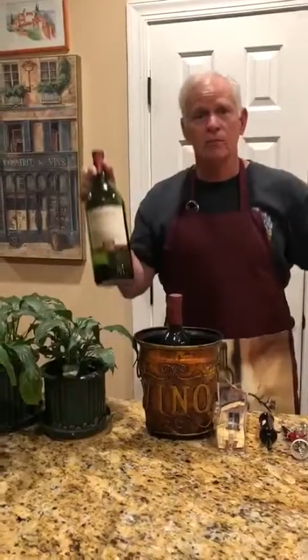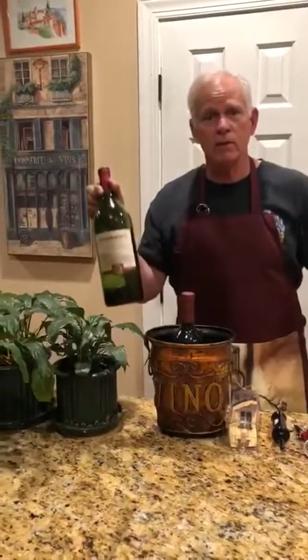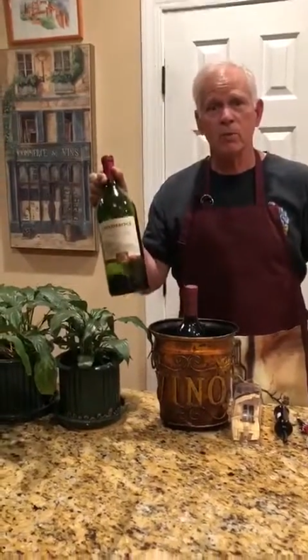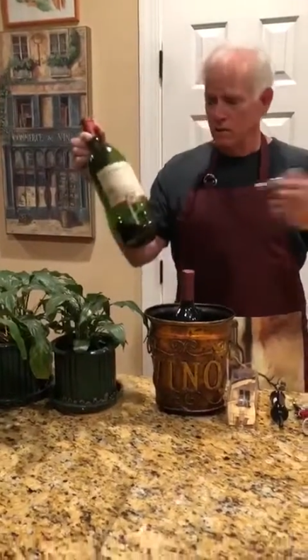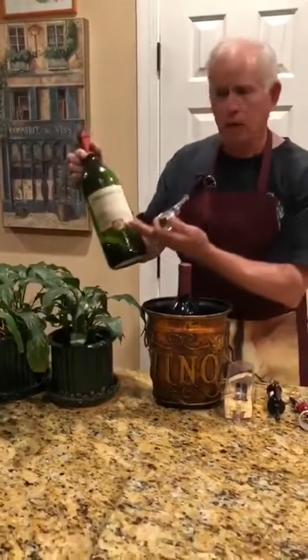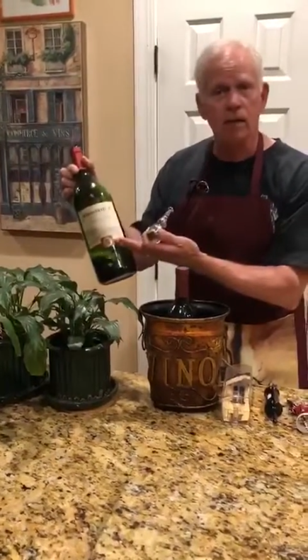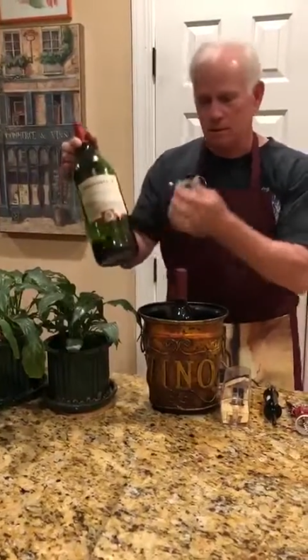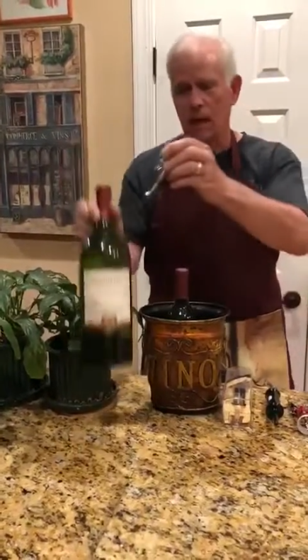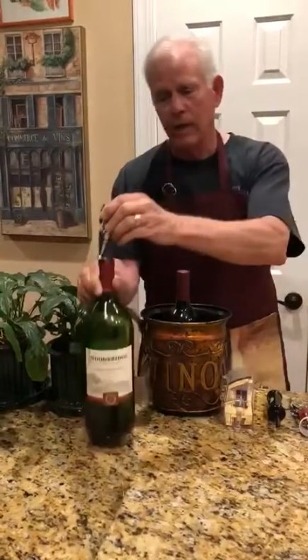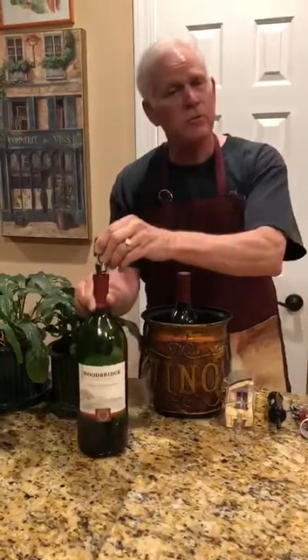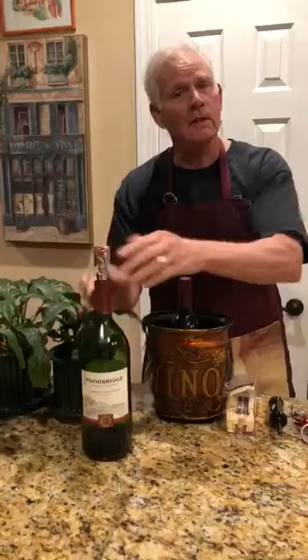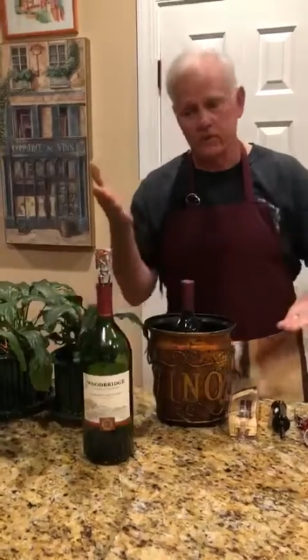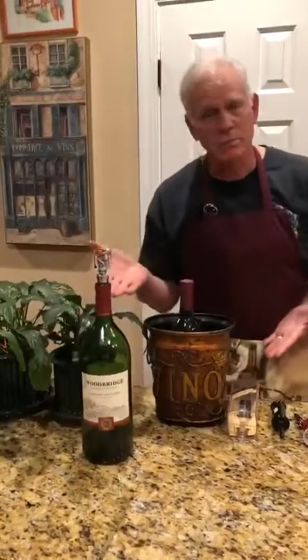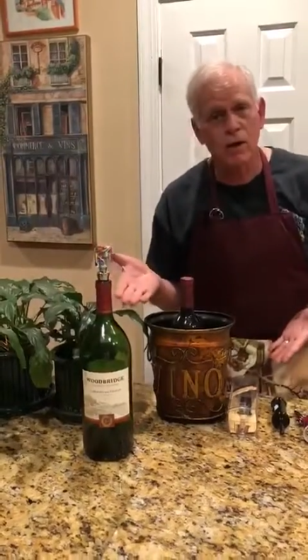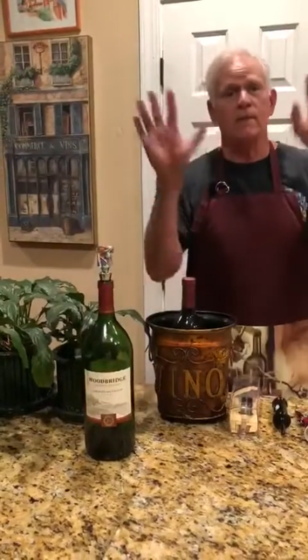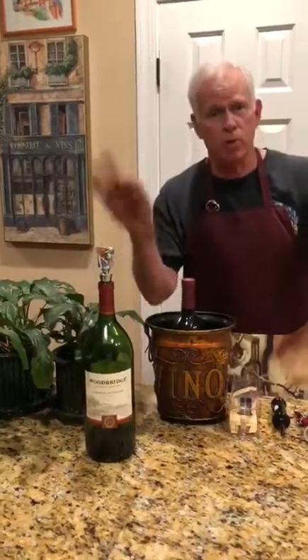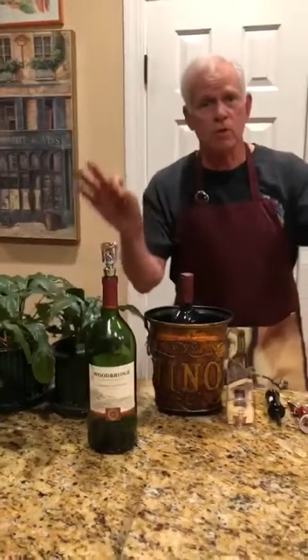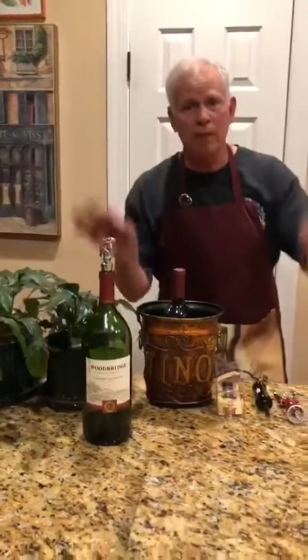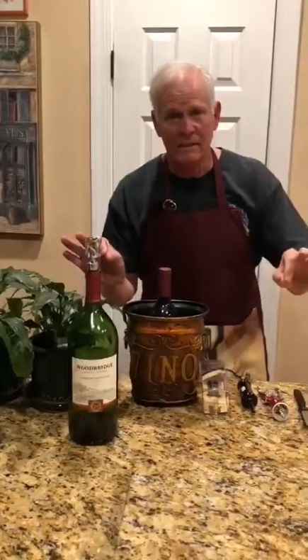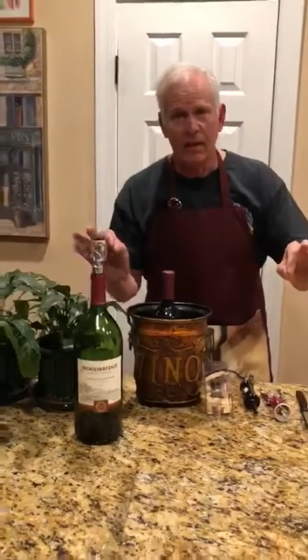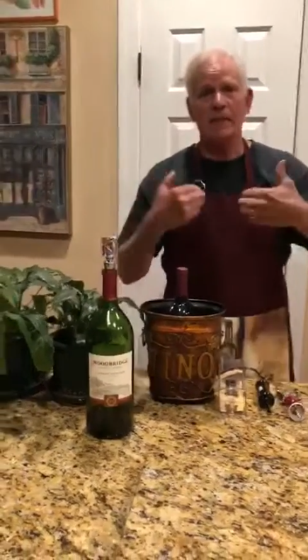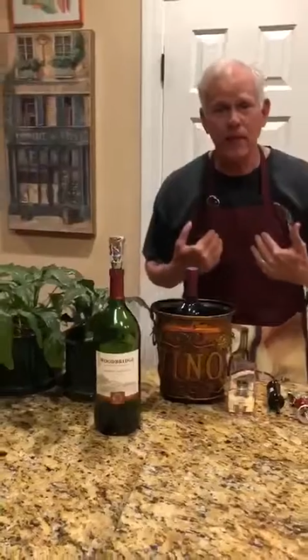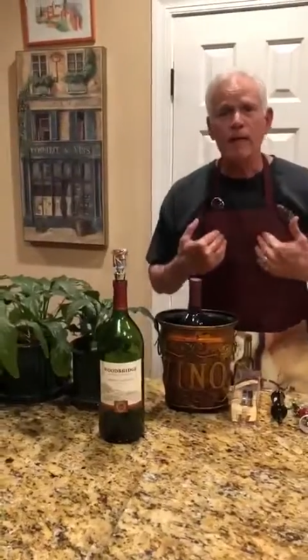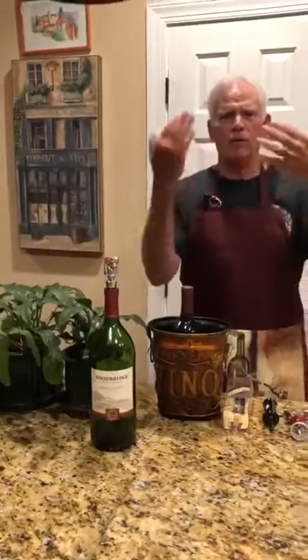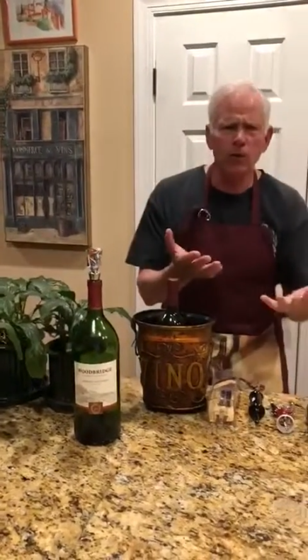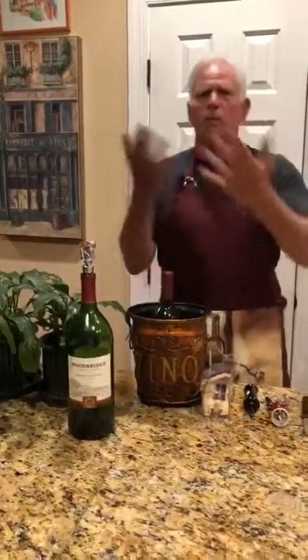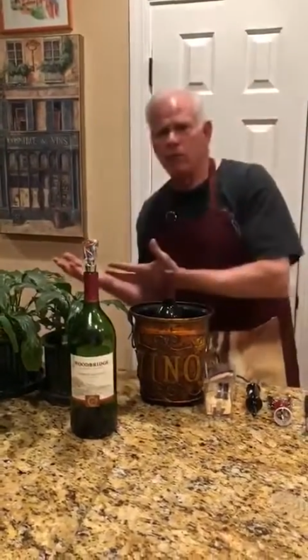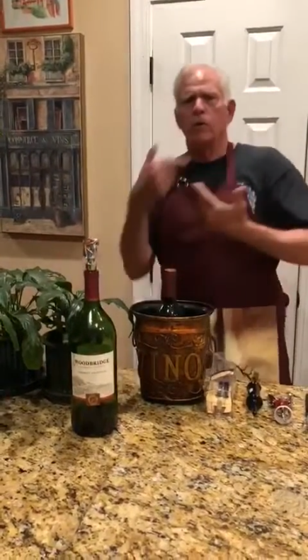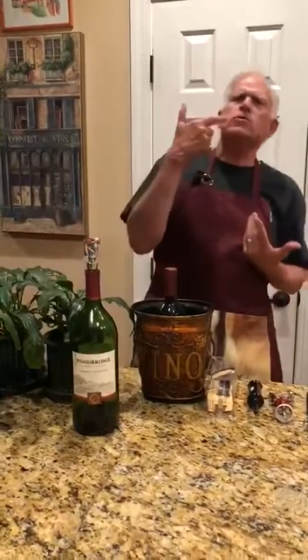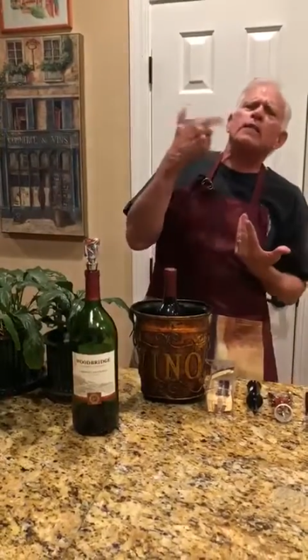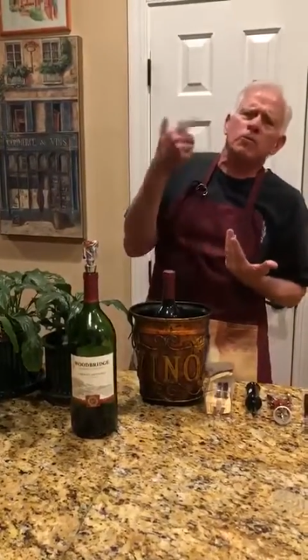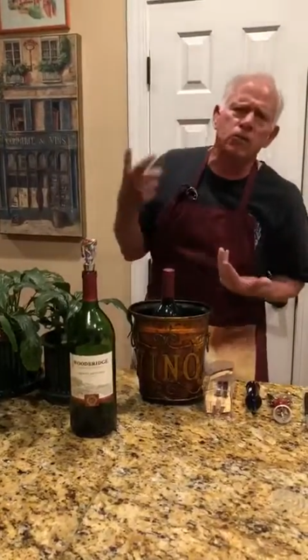Very simple, very elegant. I will not get into the details of the types of wine. This is a personal opinion. I cannot tell you if it will be good for you or bad for you. This is your taste buds talking to you.